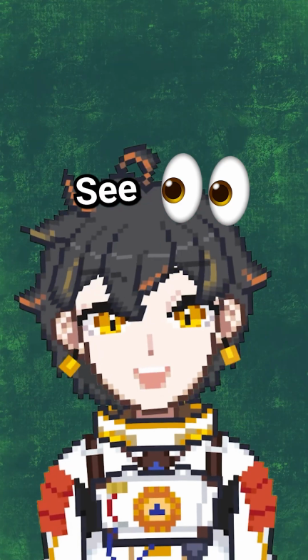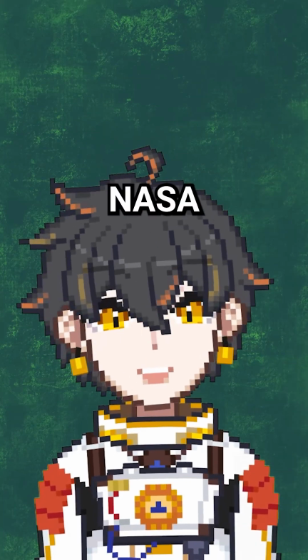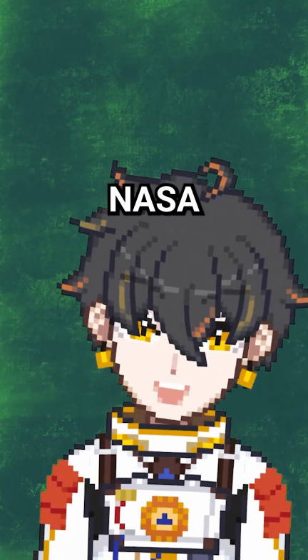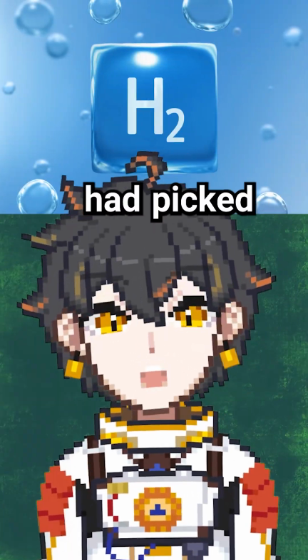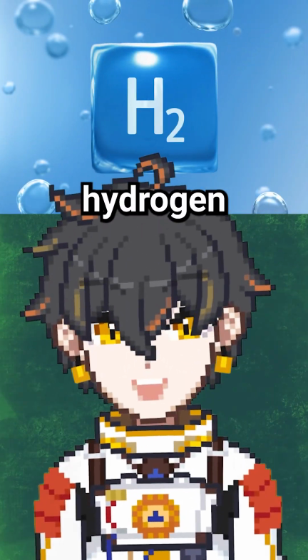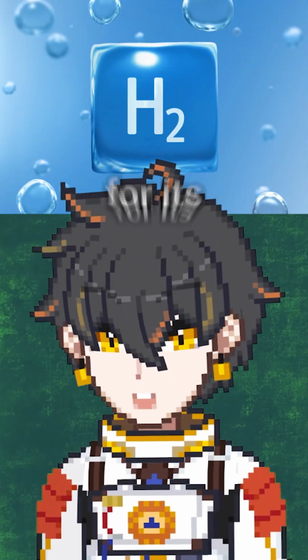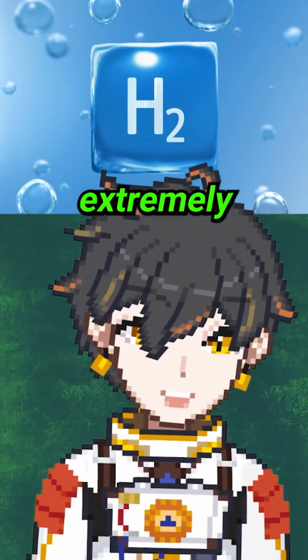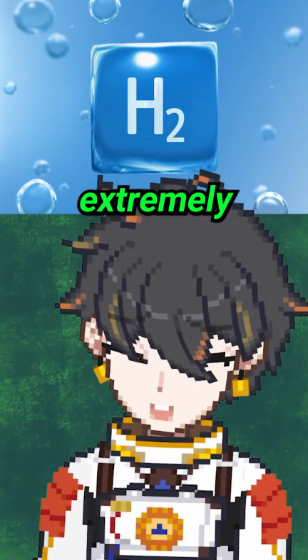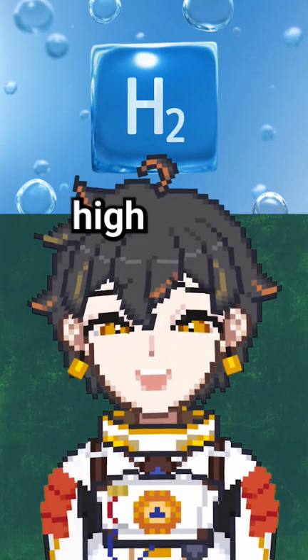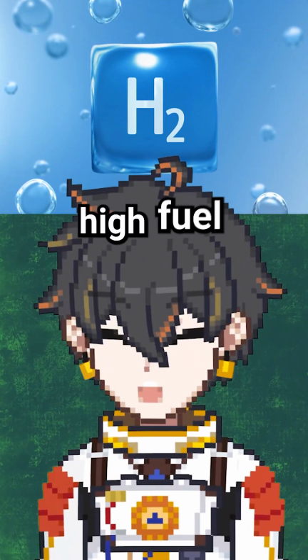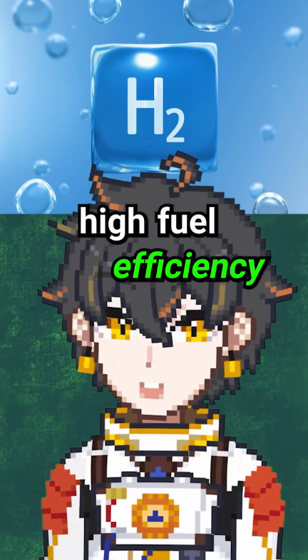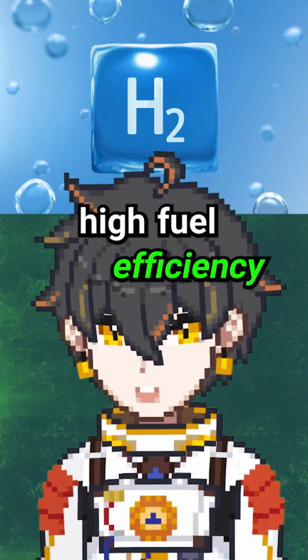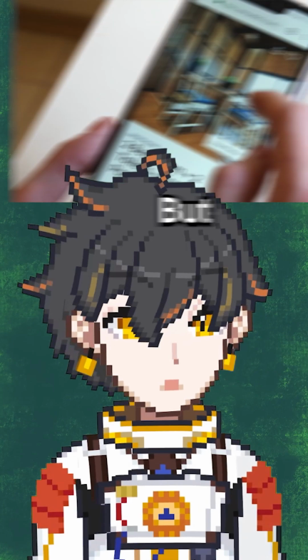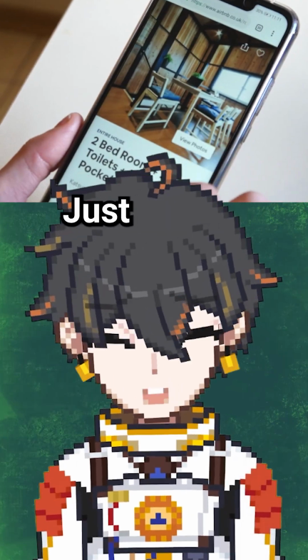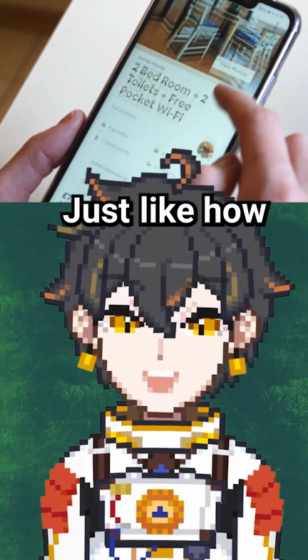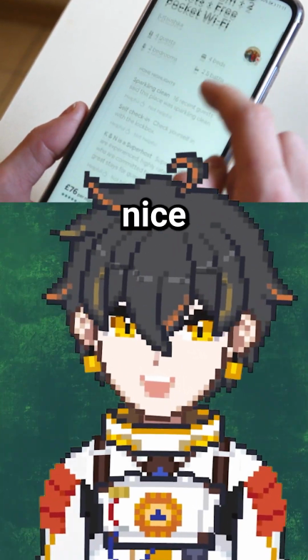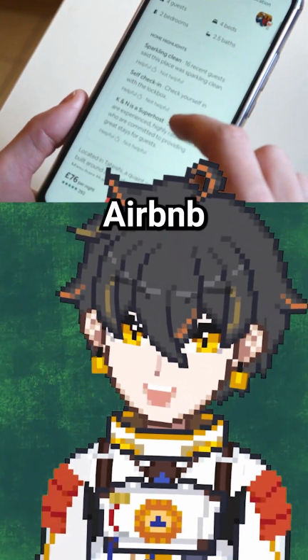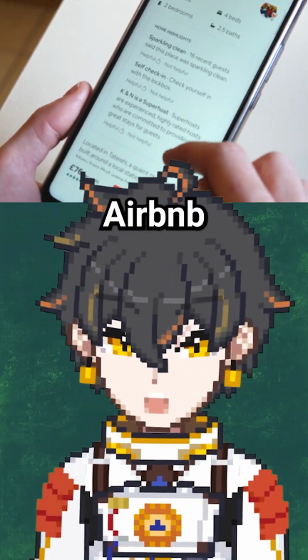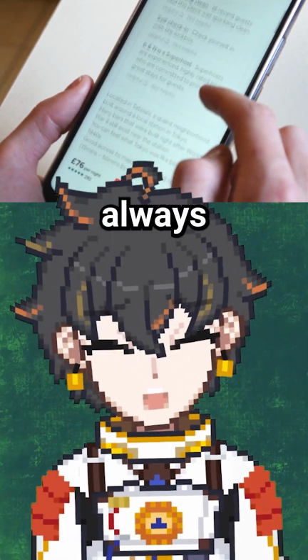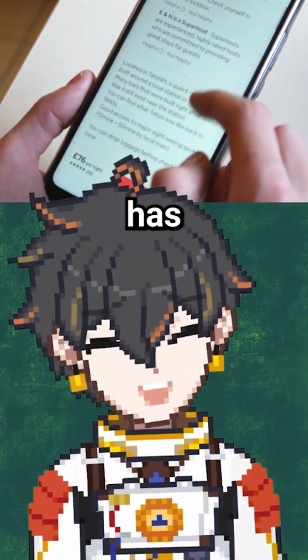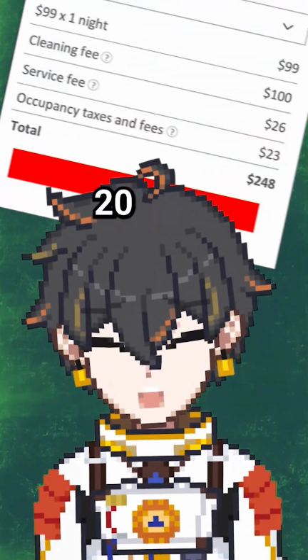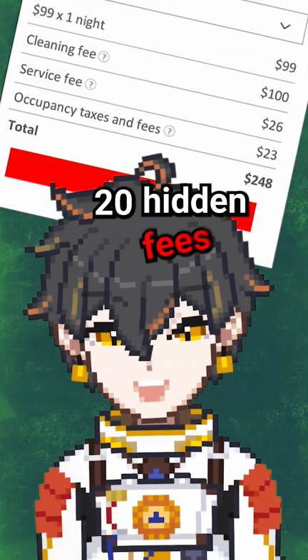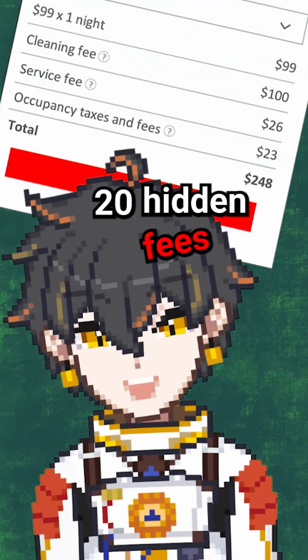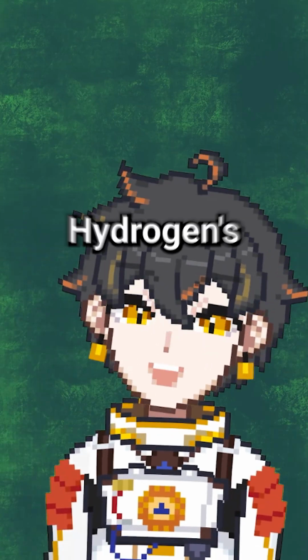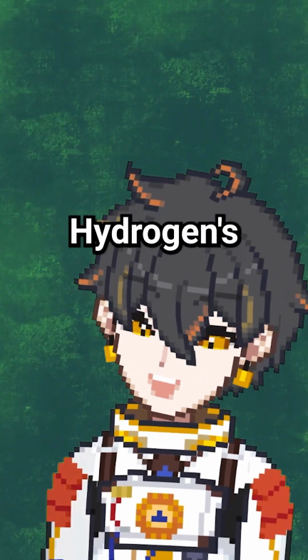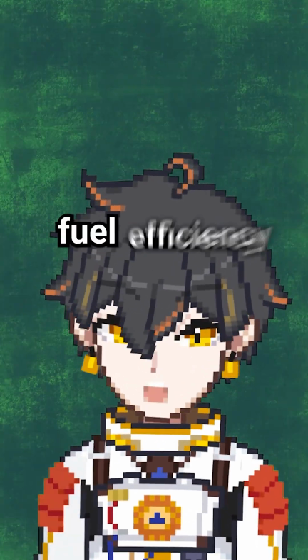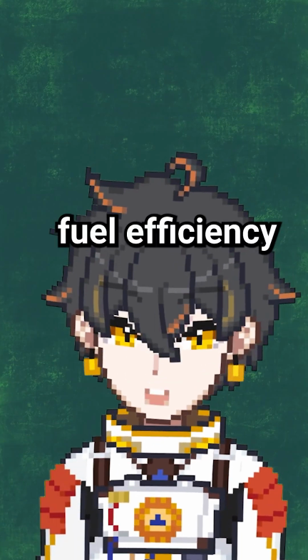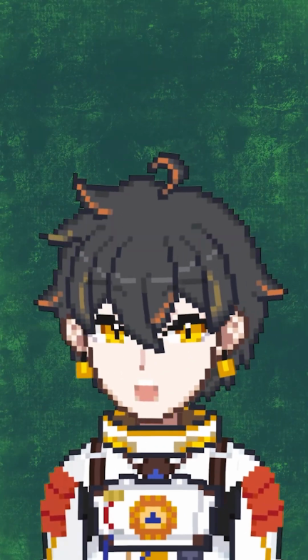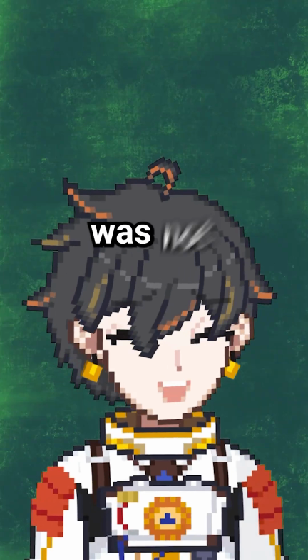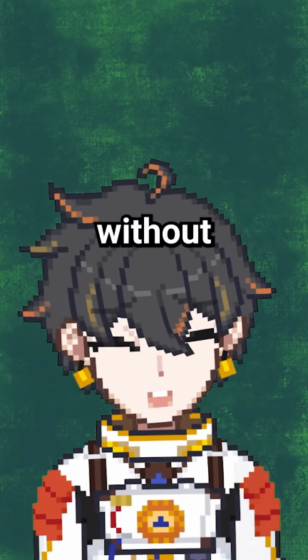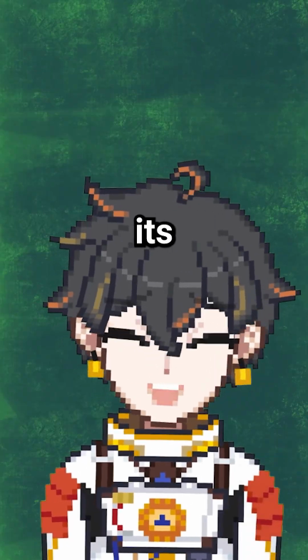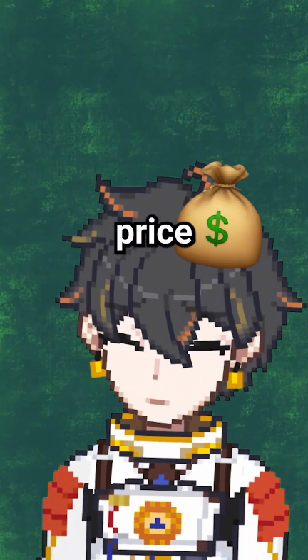NASA had picked hydrogen for its extremely high fuel efficiency. But just like how that nice Airbnb always has 20 hidden fees, hydrogen's fuel efficiency was not without its price.